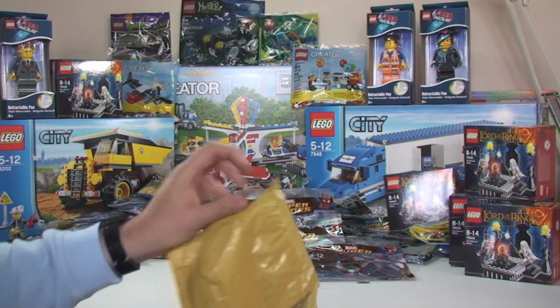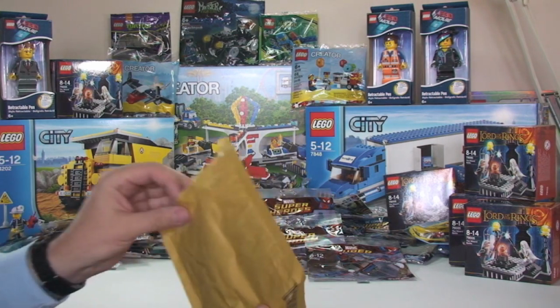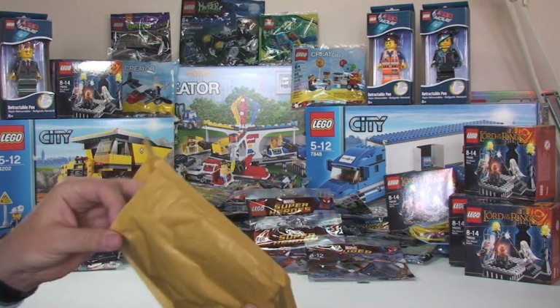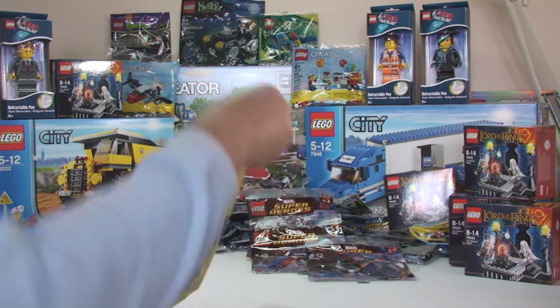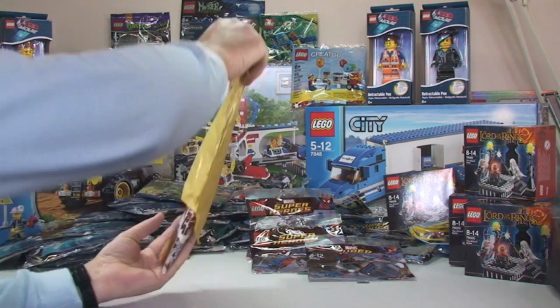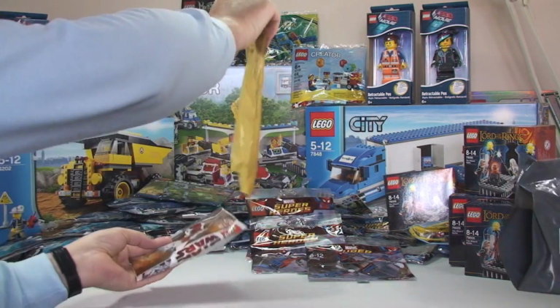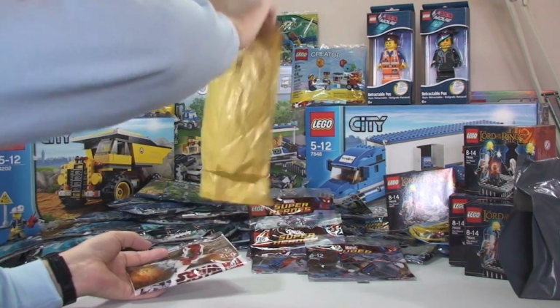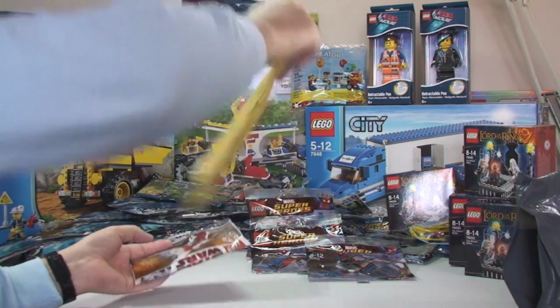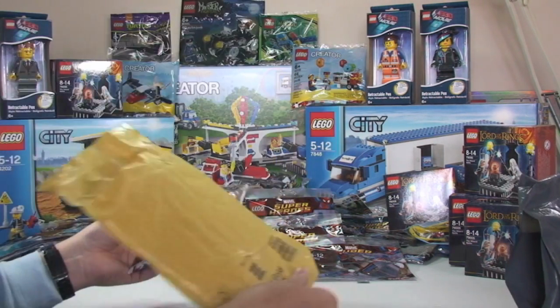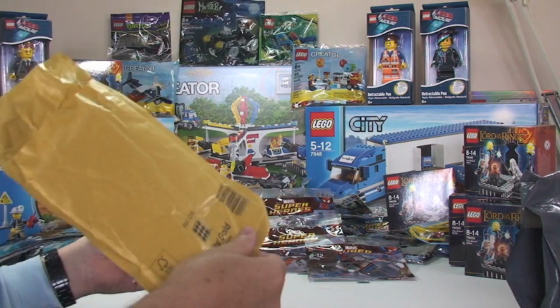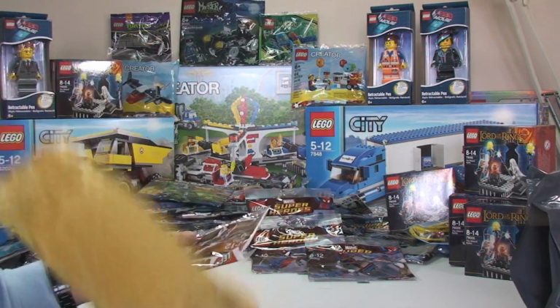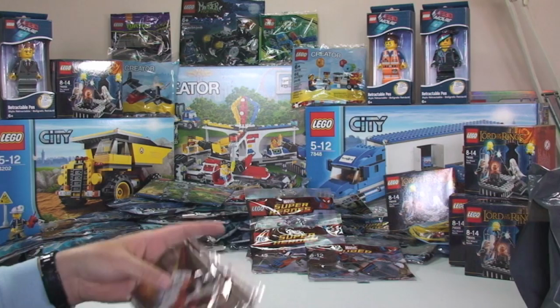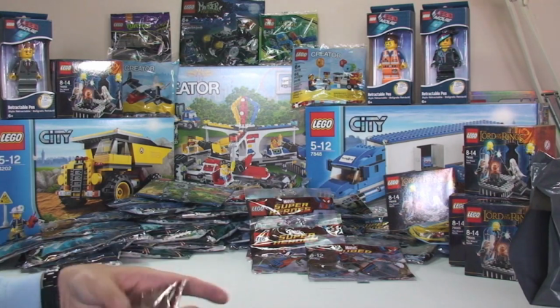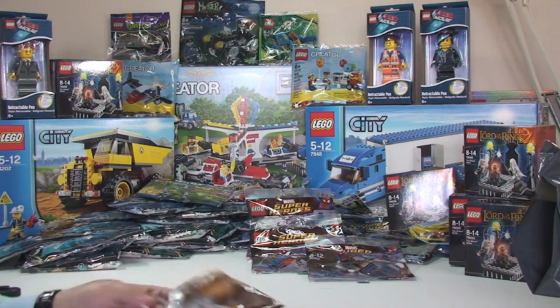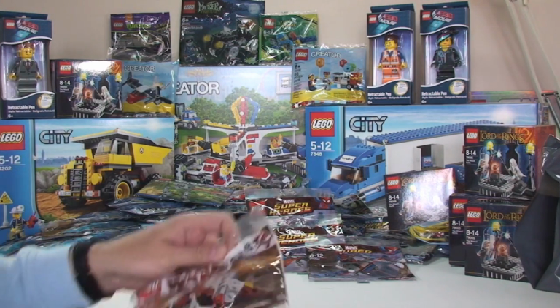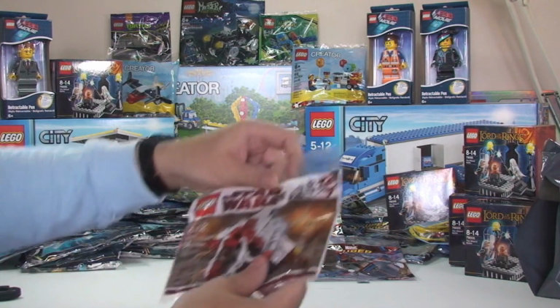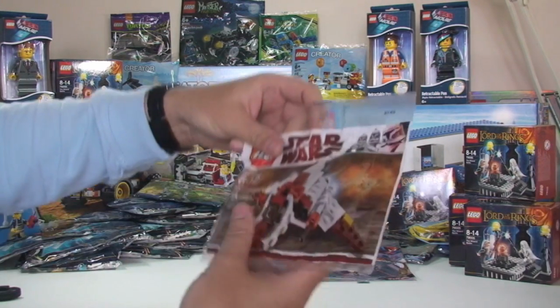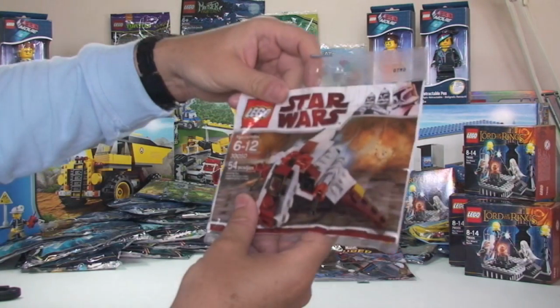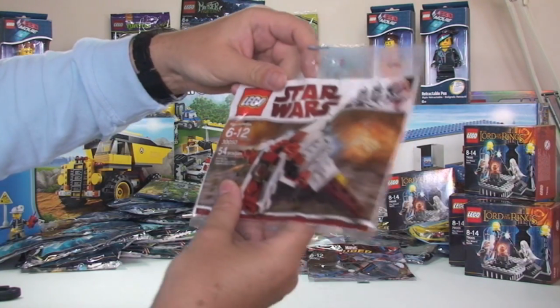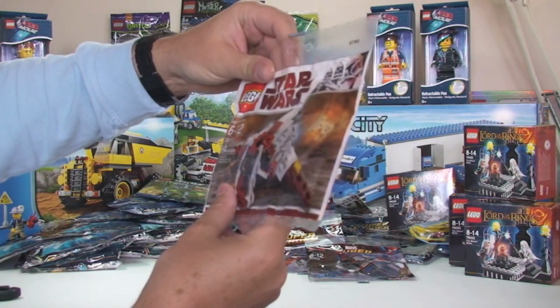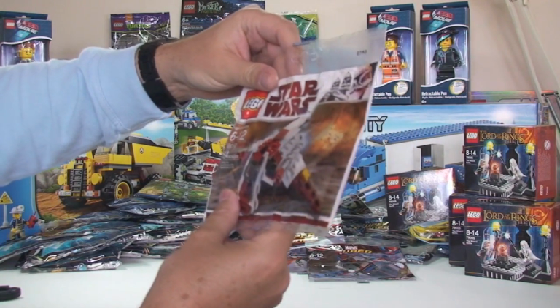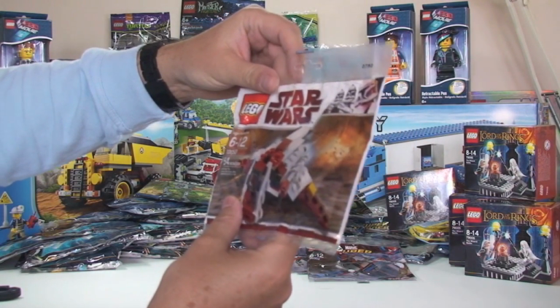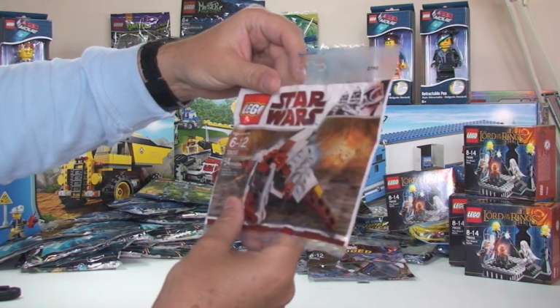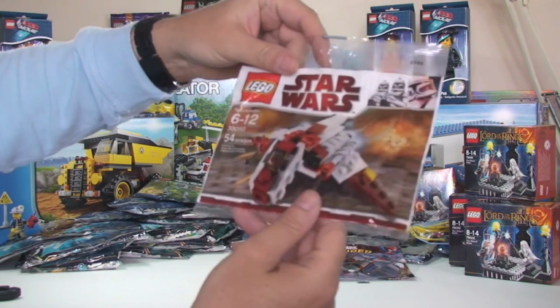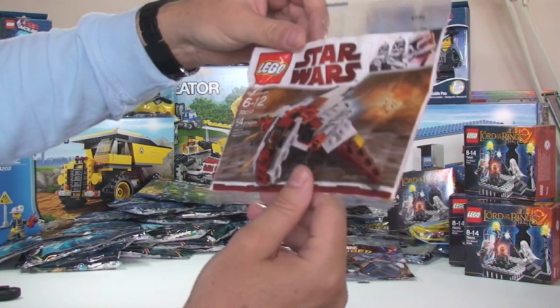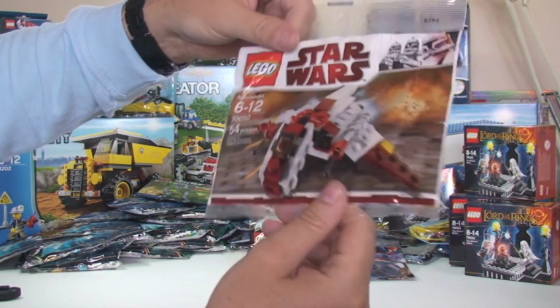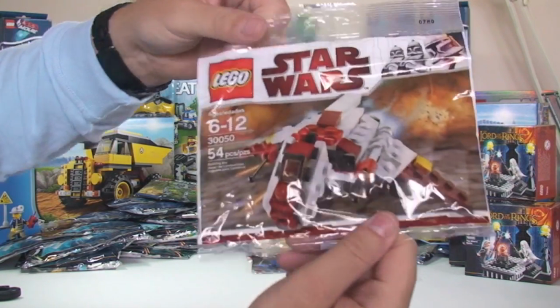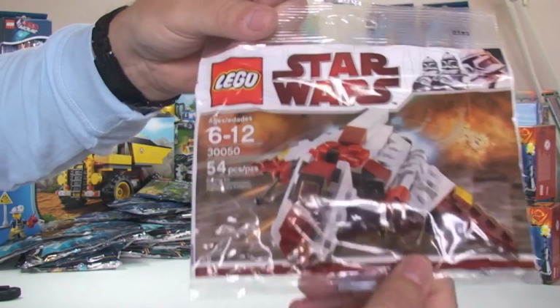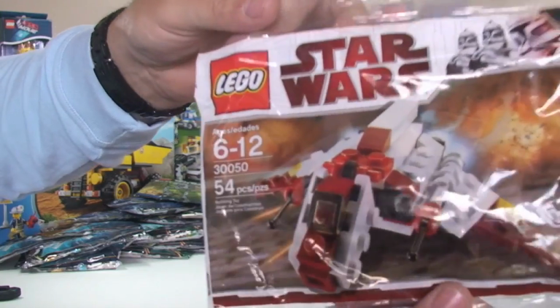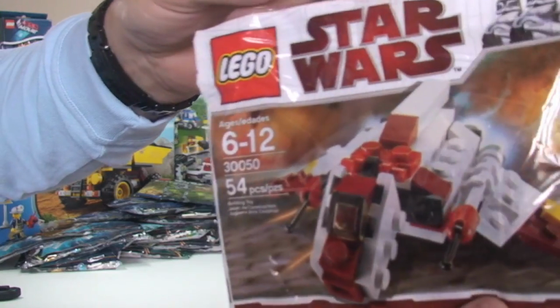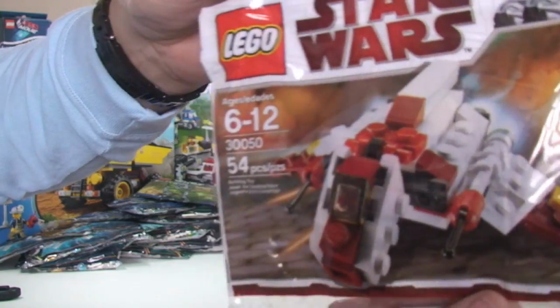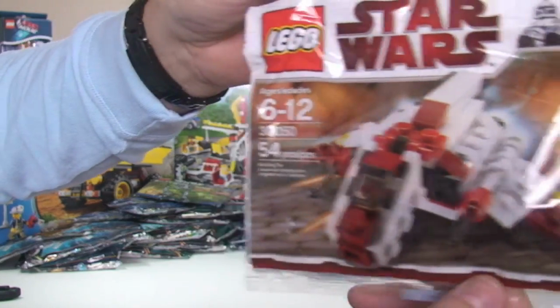What's in this one? This one's already open. We have the Republic Gunship polybag. I think I've already got one of these, so now I have another one I can open.